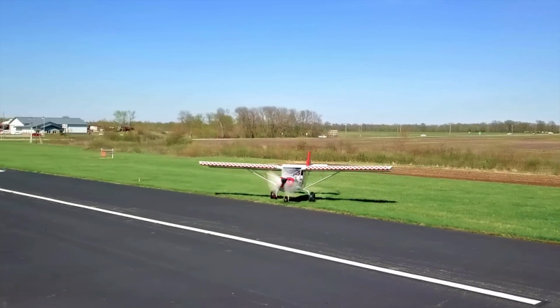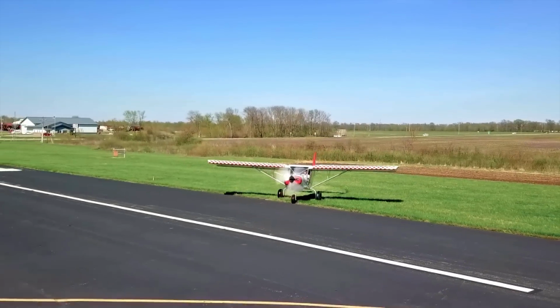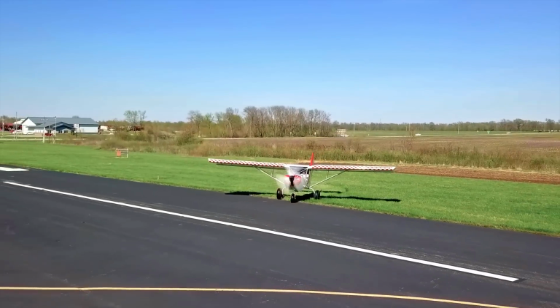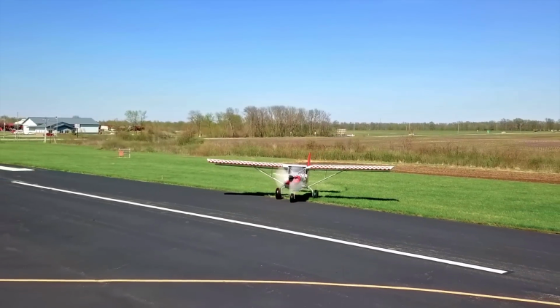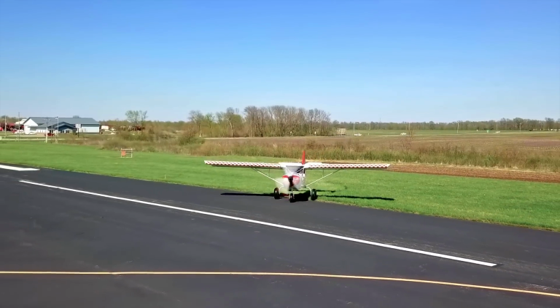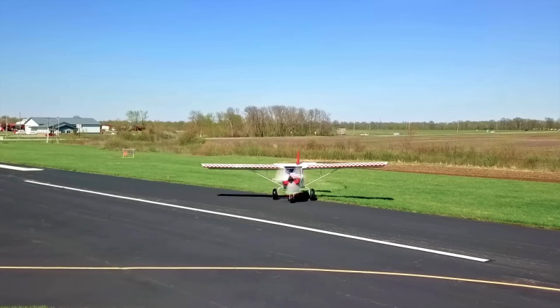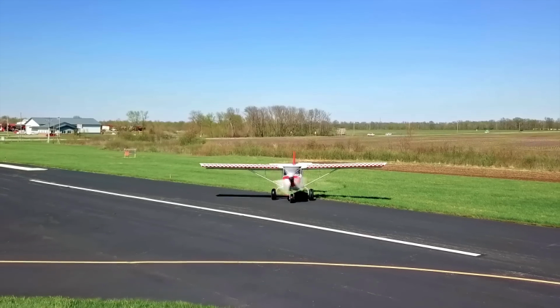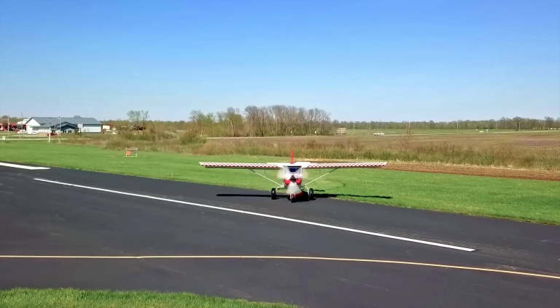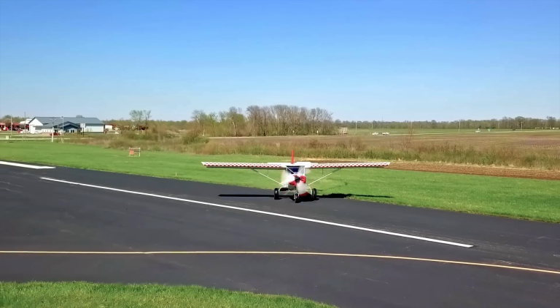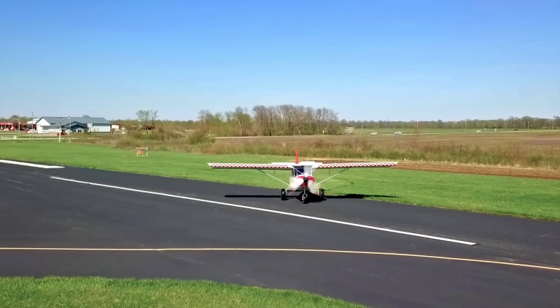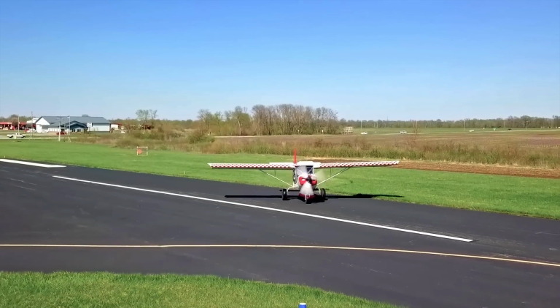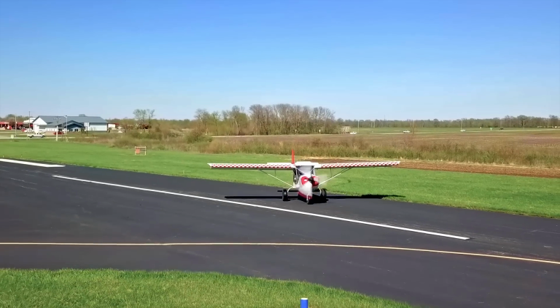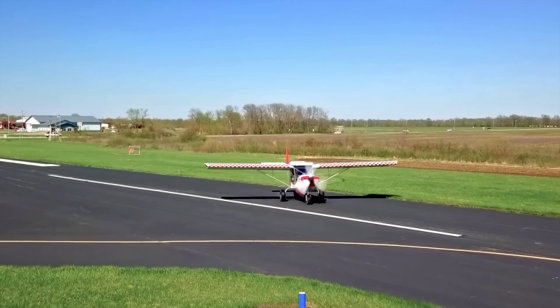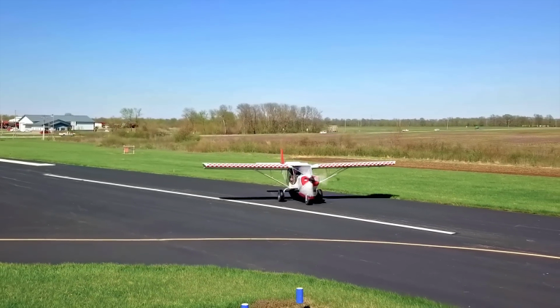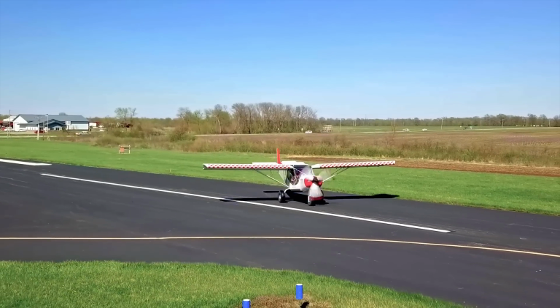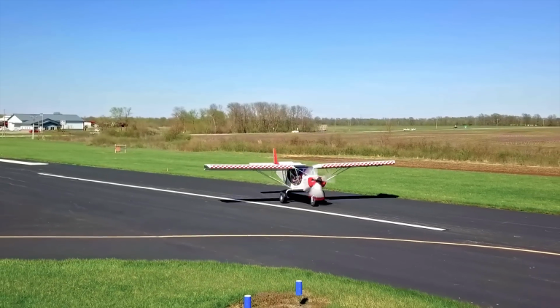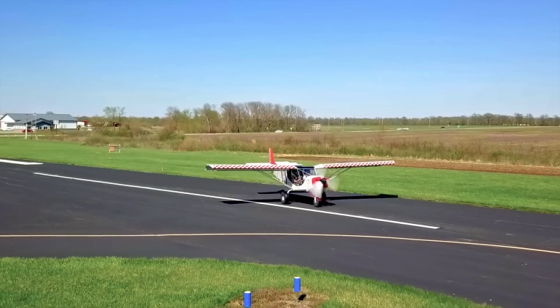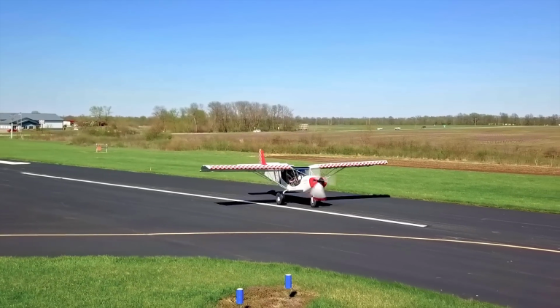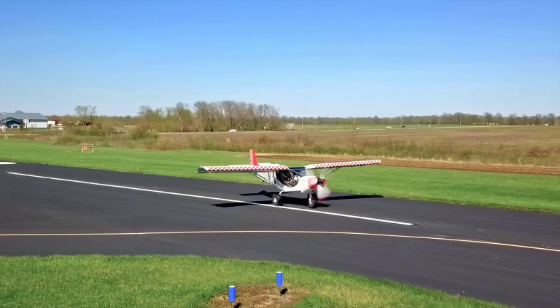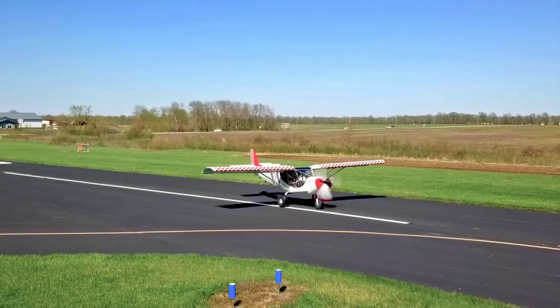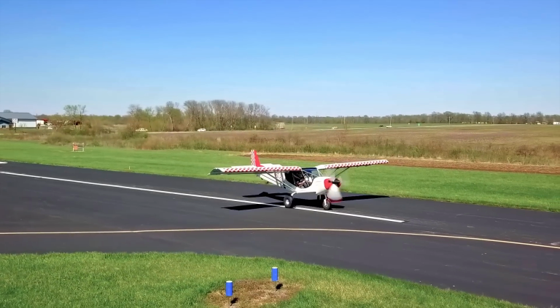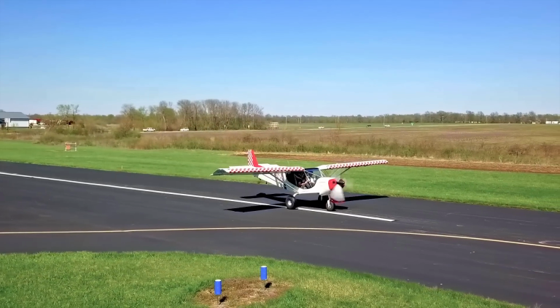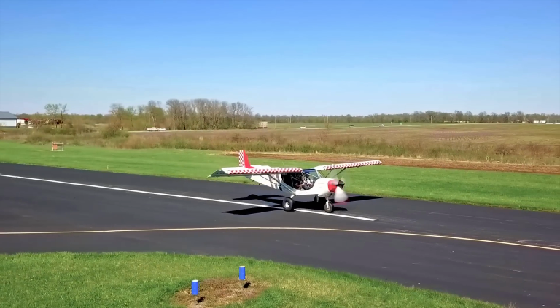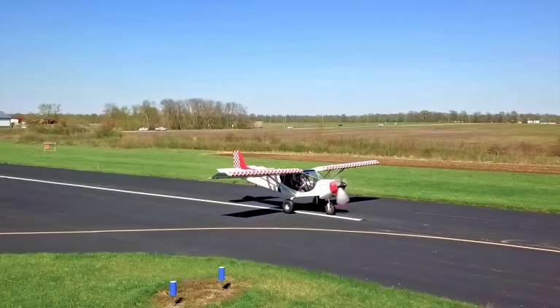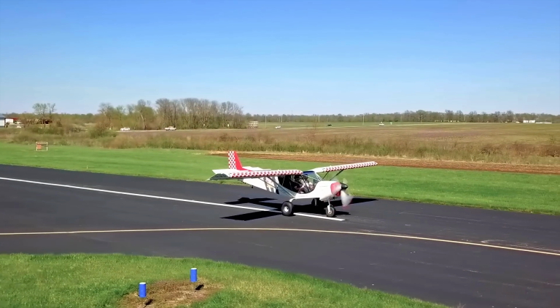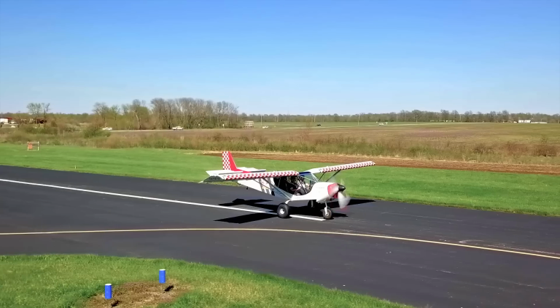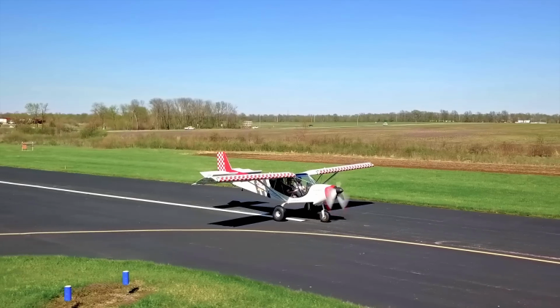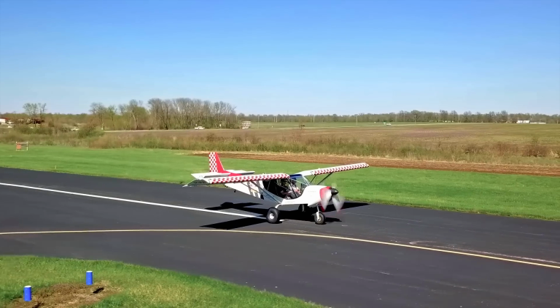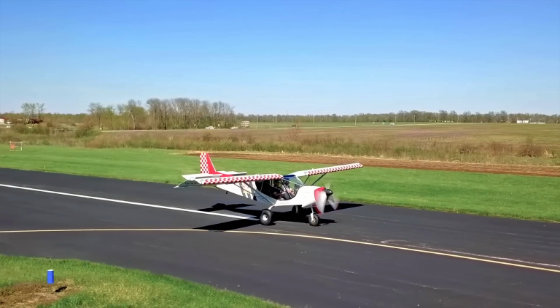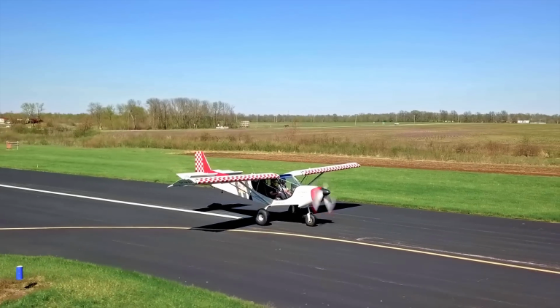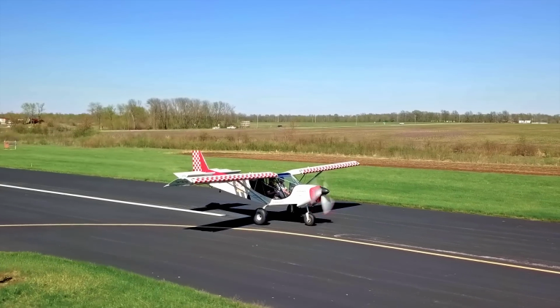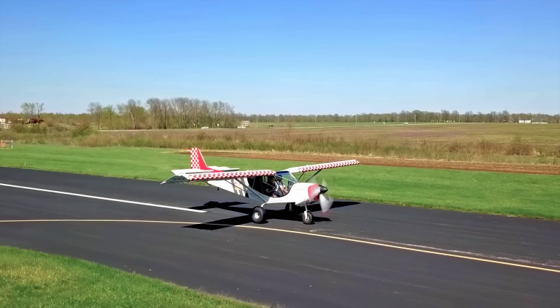Zenith is a very rewarding place to work in lots of ways. The reason is we all wear so many different hats — I love that because I don't get bored.